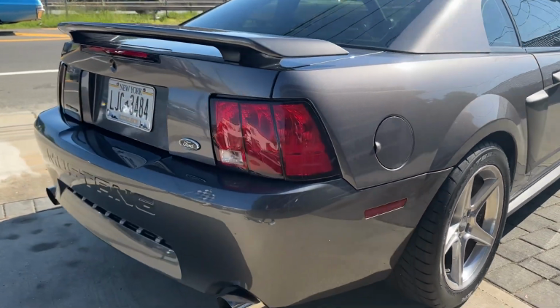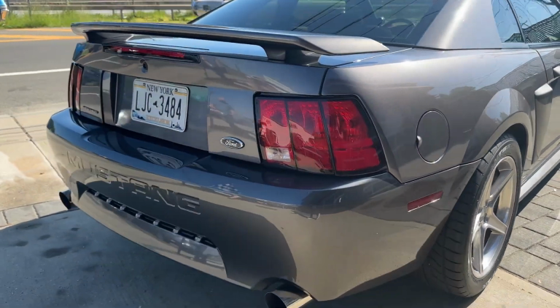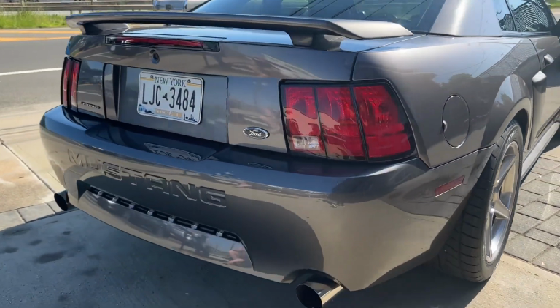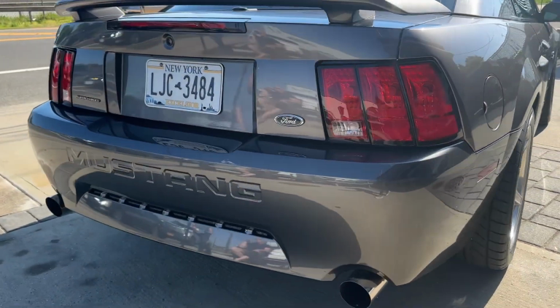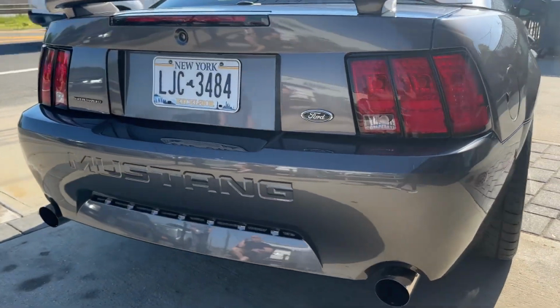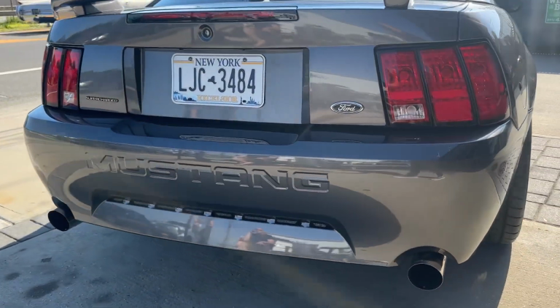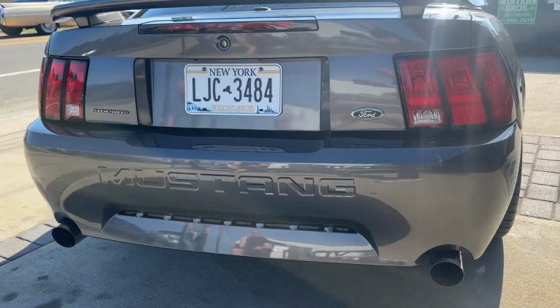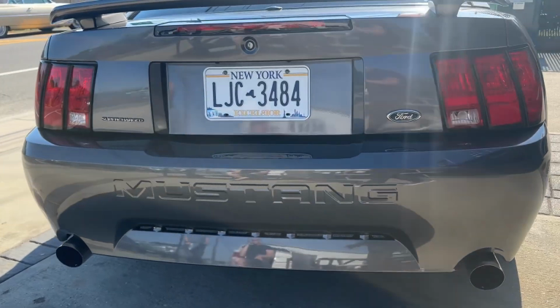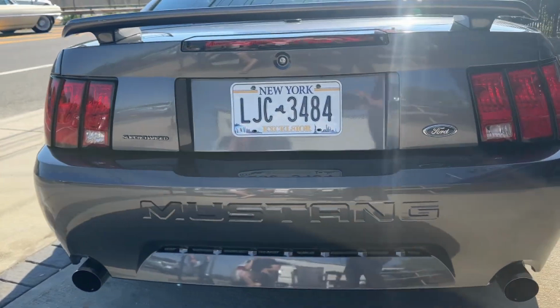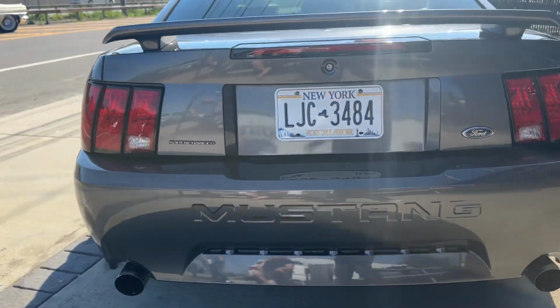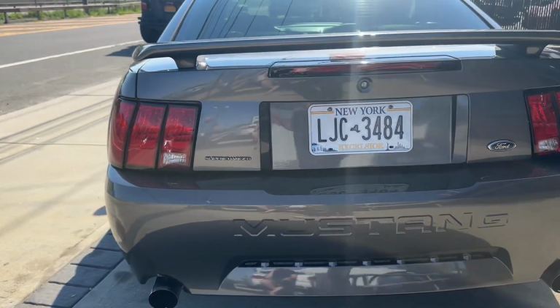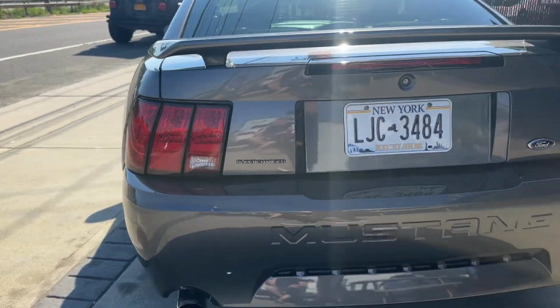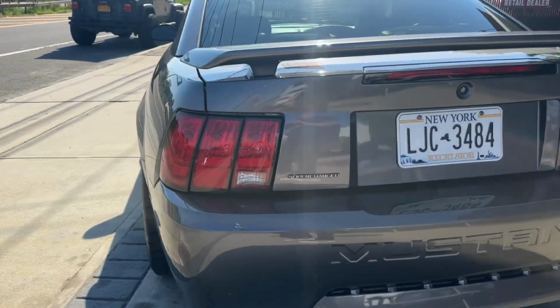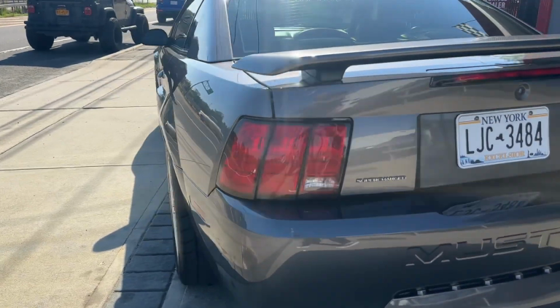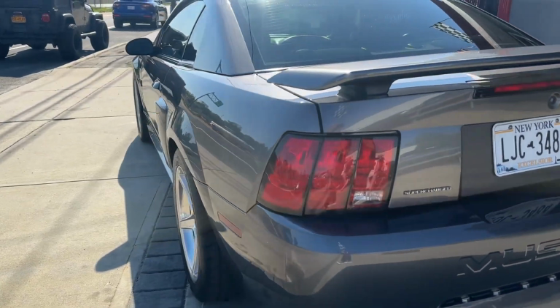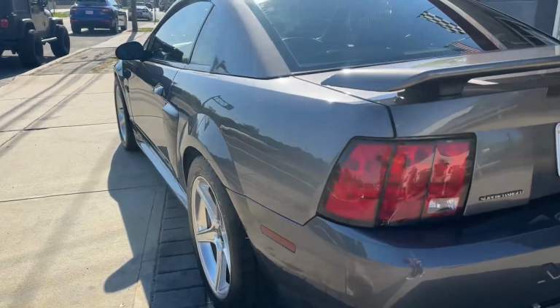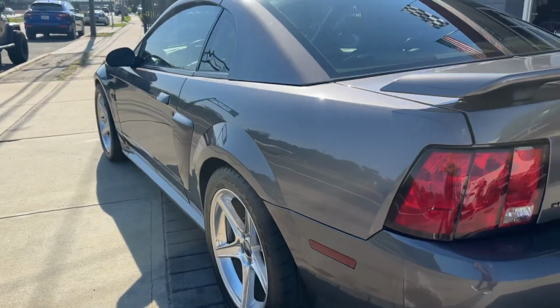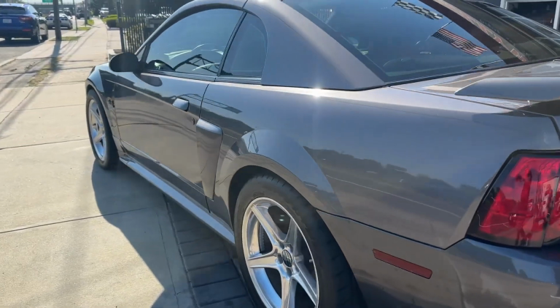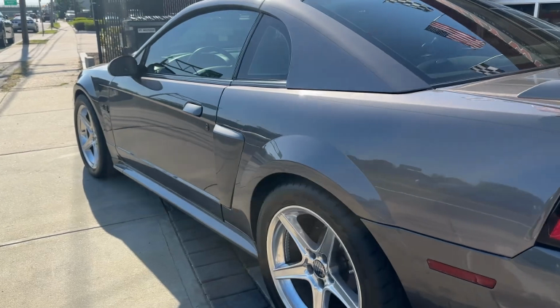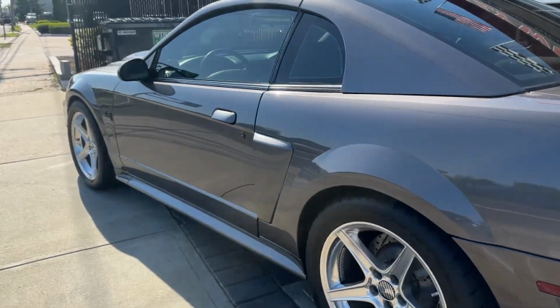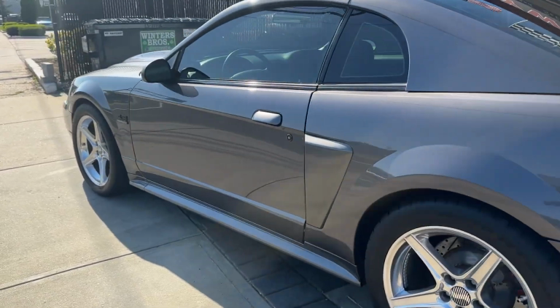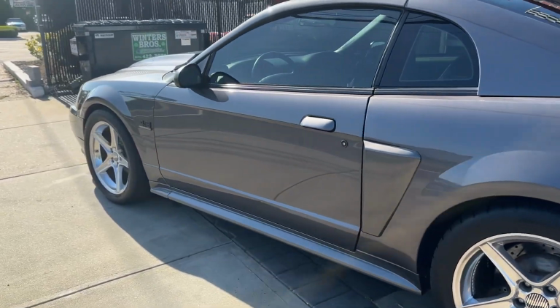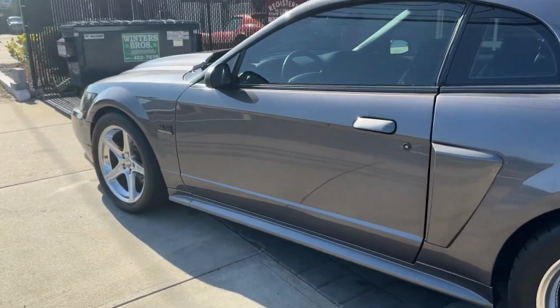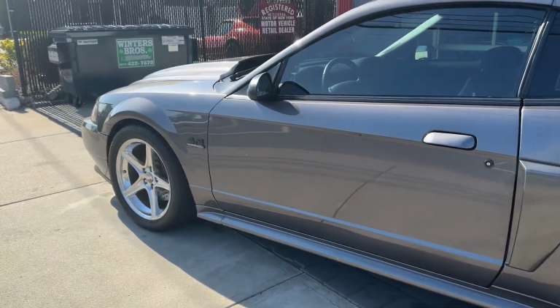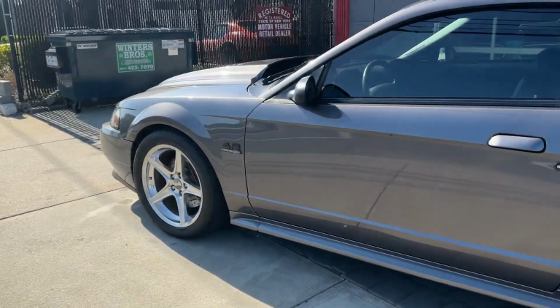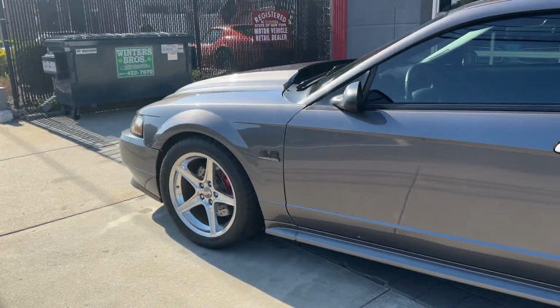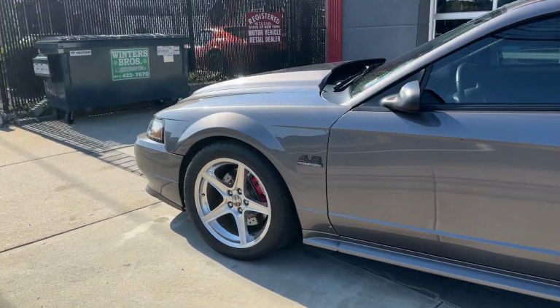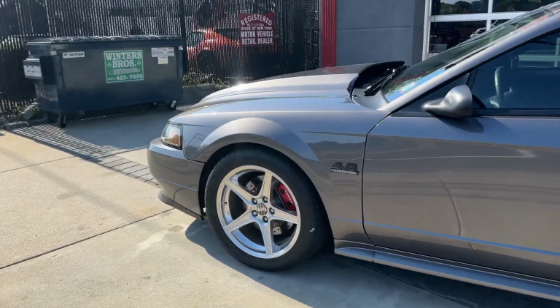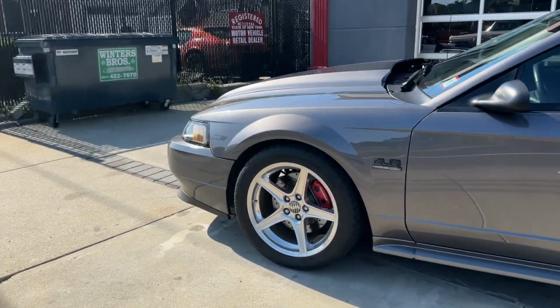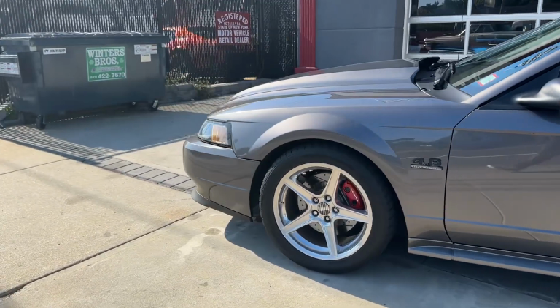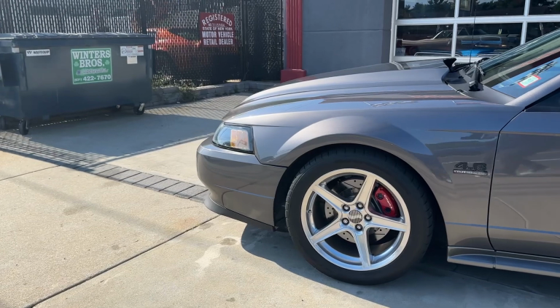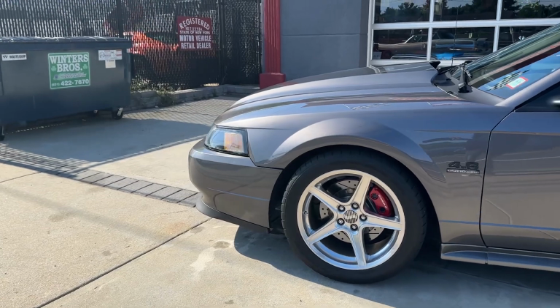Very rare find. She sounds beautiful — I just took her for a ride and it runs brand new. The body is absolutely beautiful, with only 32,000 original miles on the car. Just gorgeous.